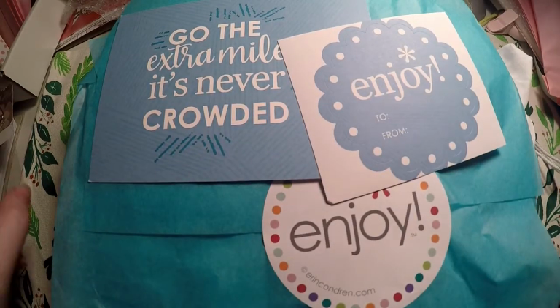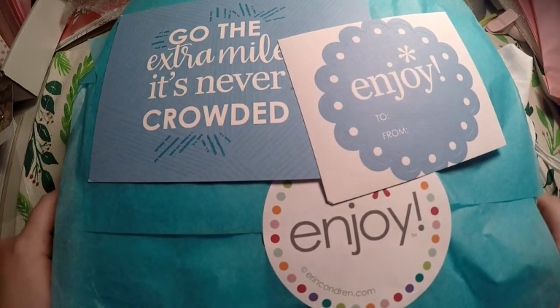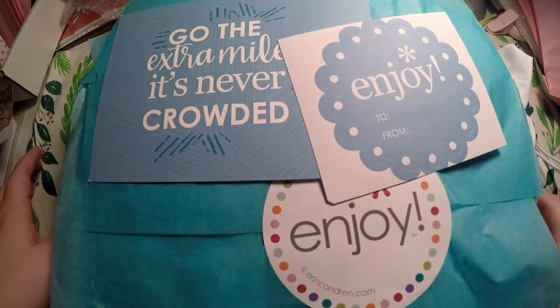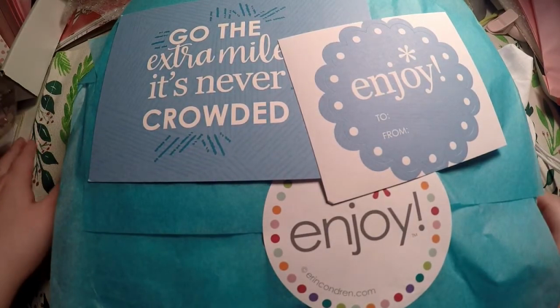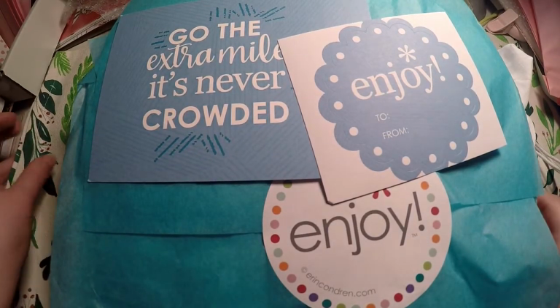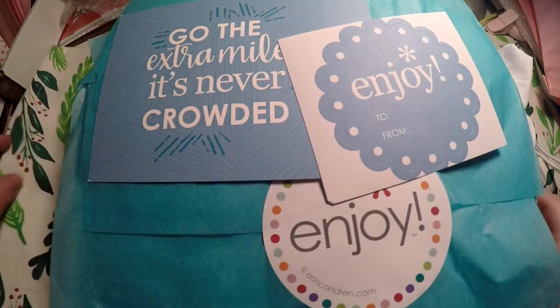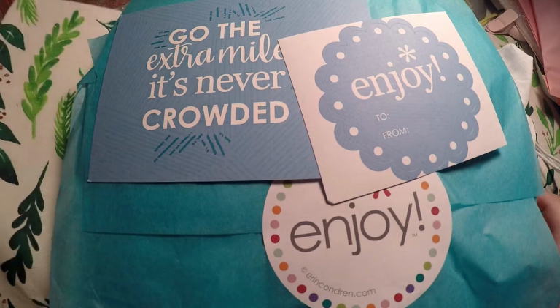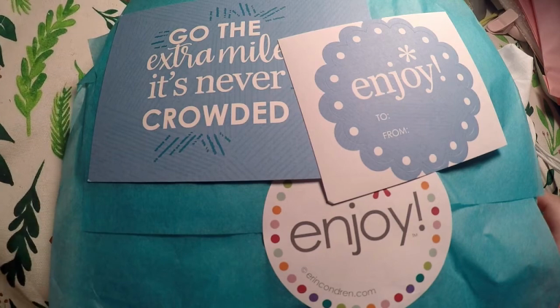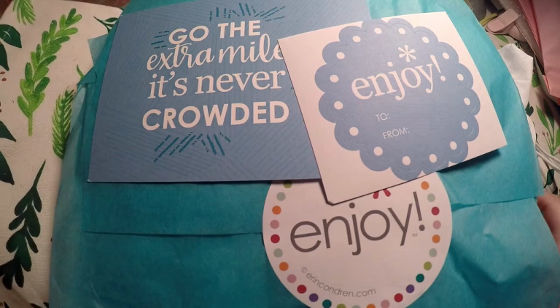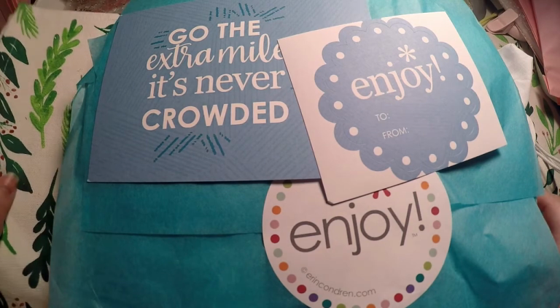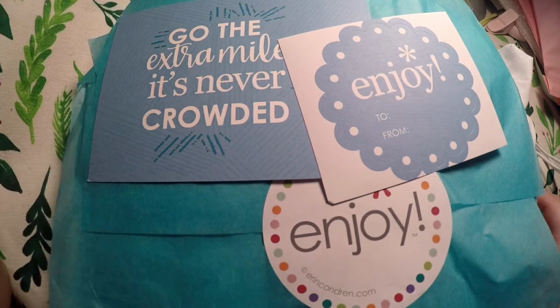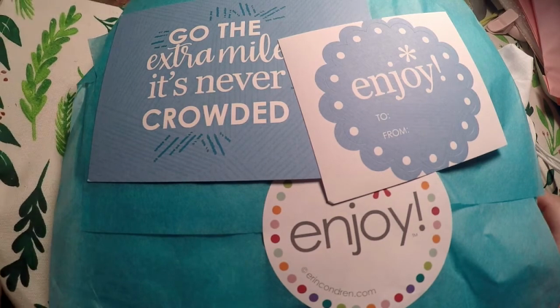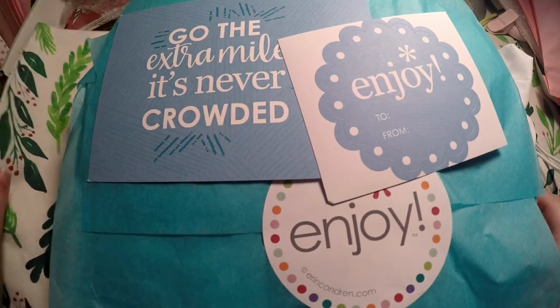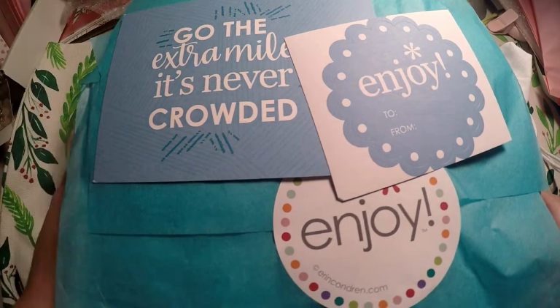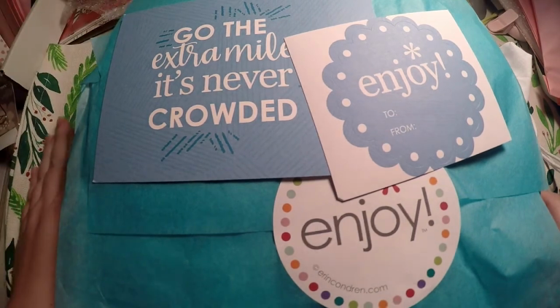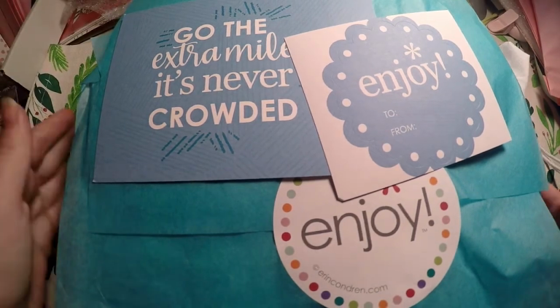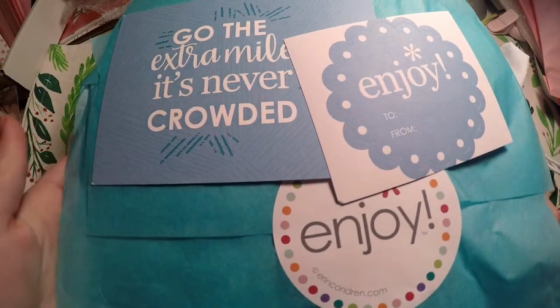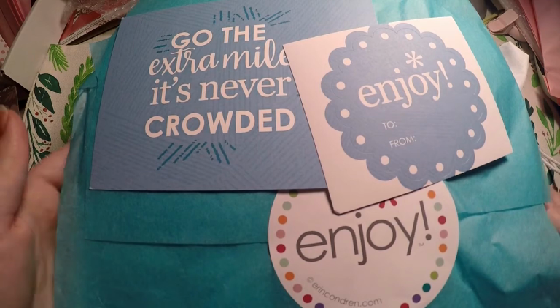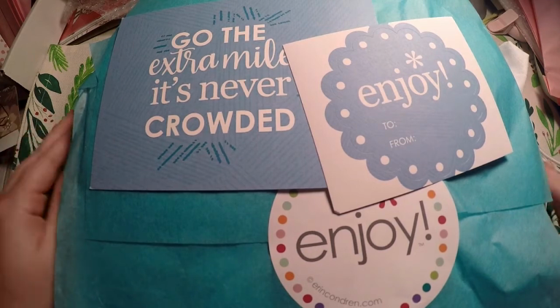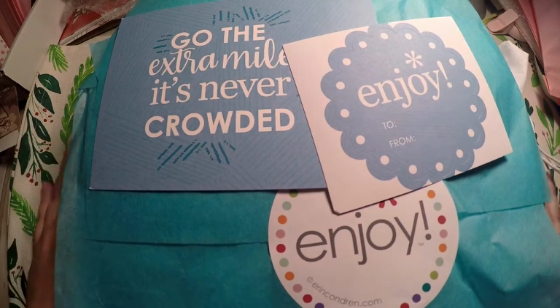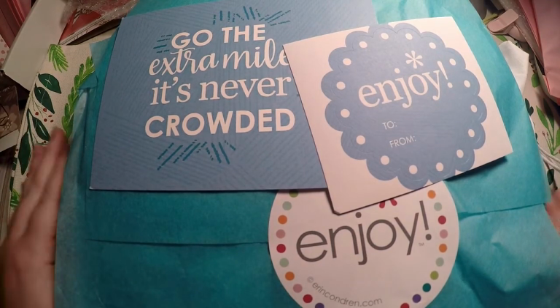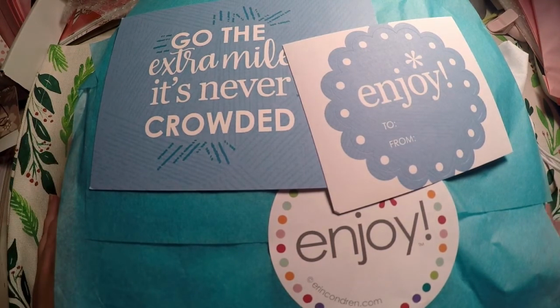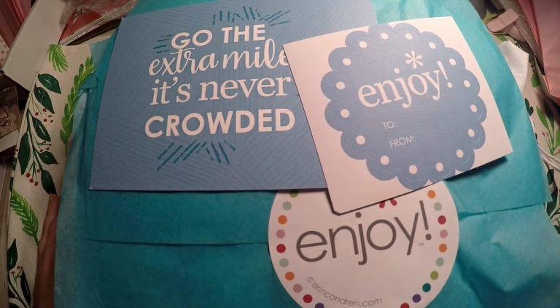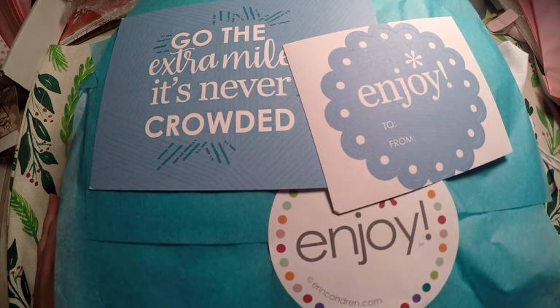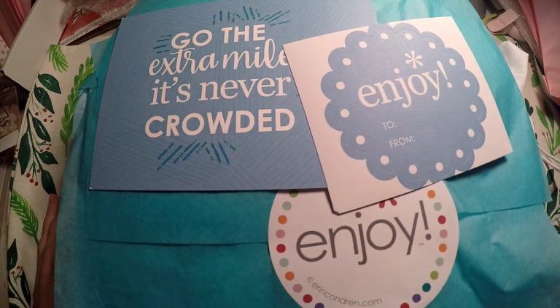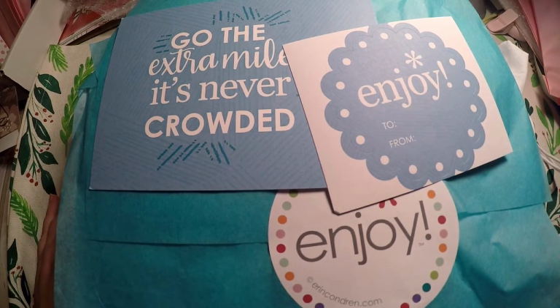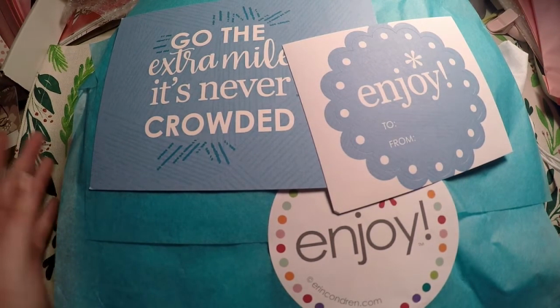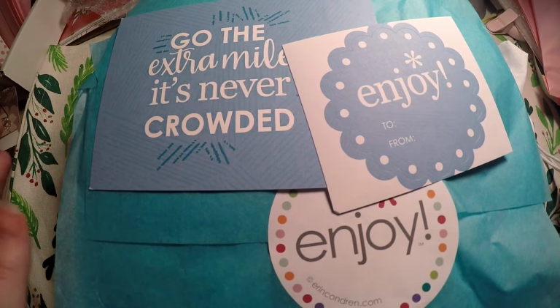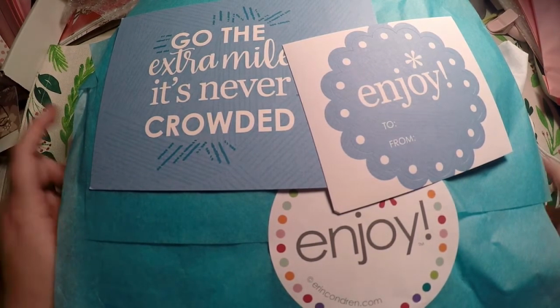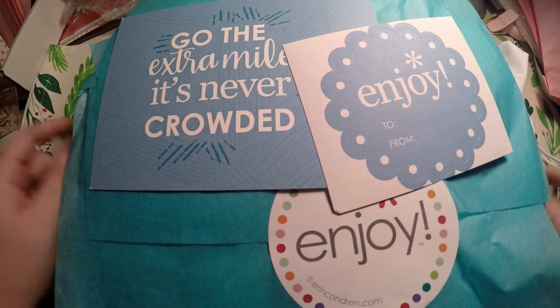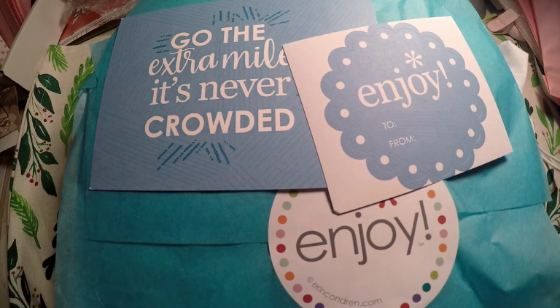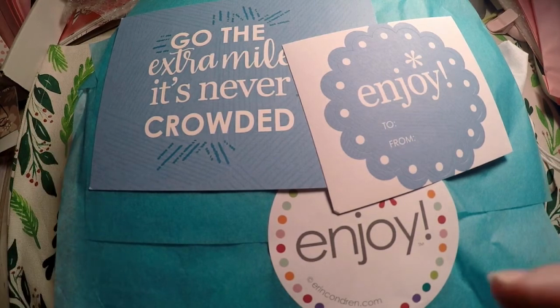Don't judge me for this Christmas background. I absolutely love this table runner that I got at Target over Christmas, and I just decided that keeping it up for just December was not long enough, so I'm going to keep it up a little bit longer.